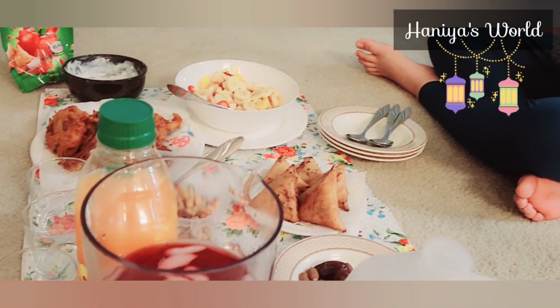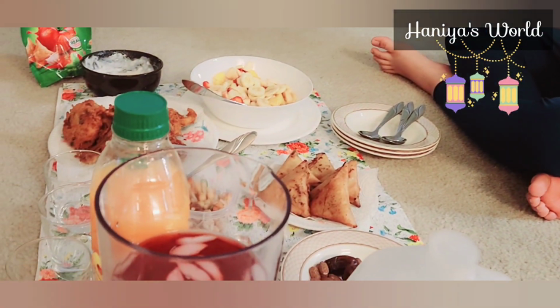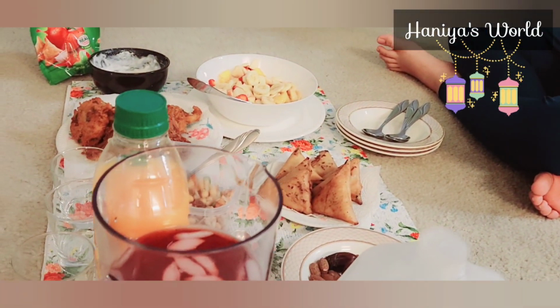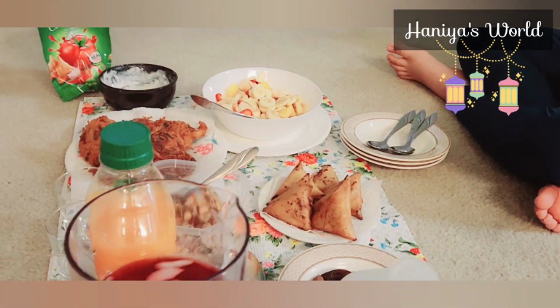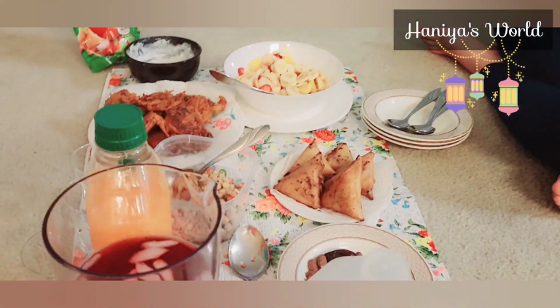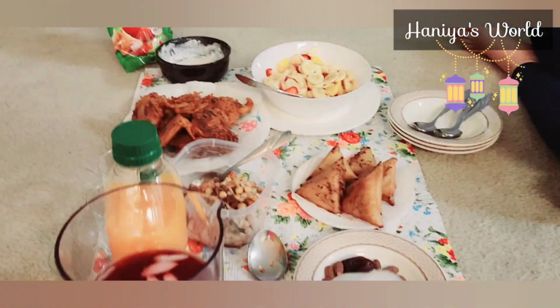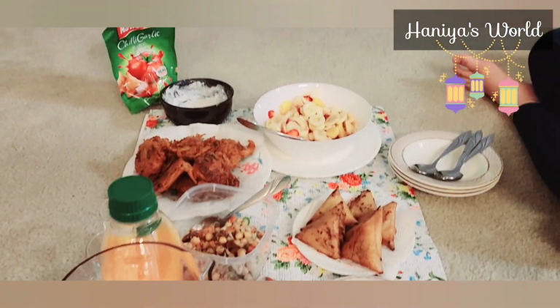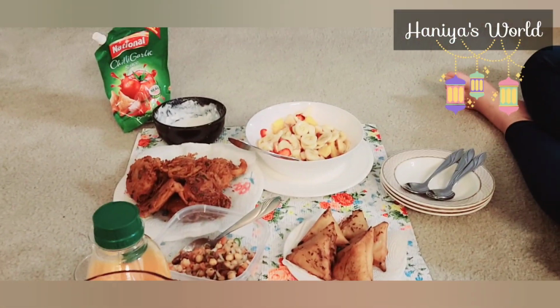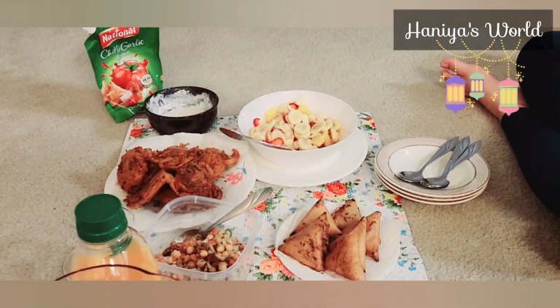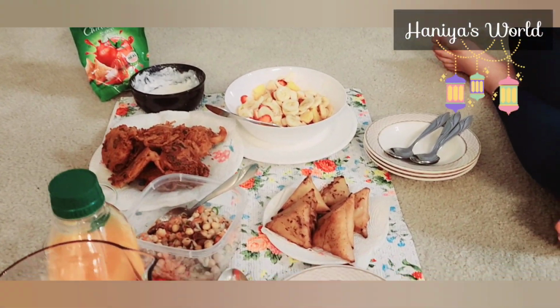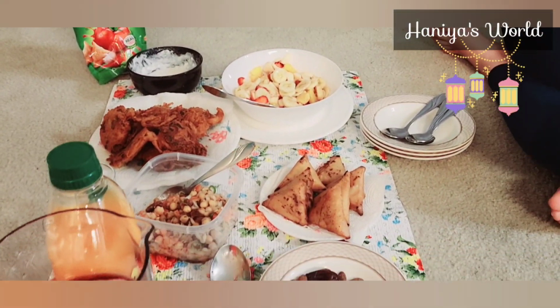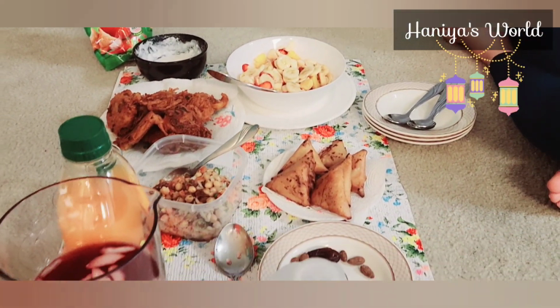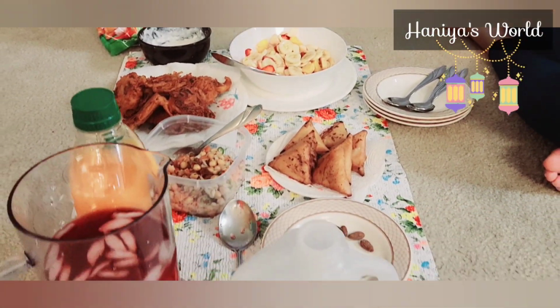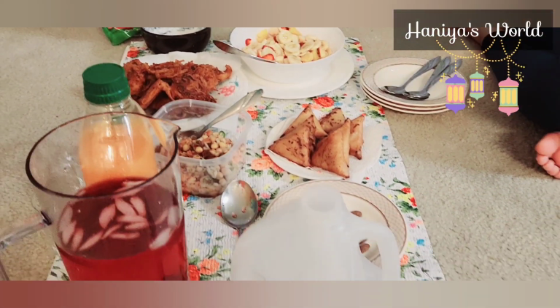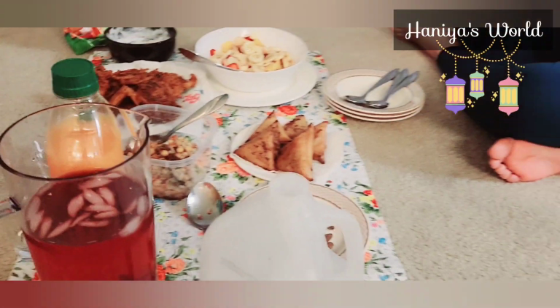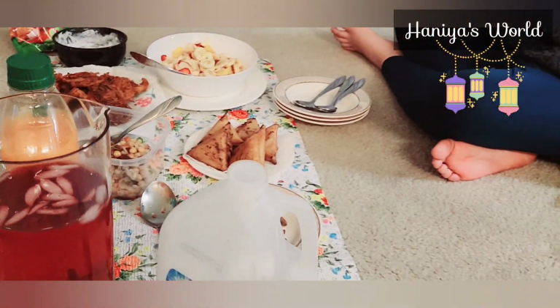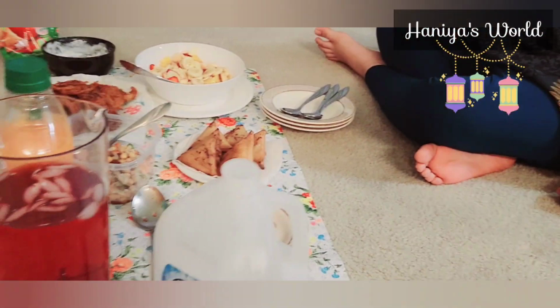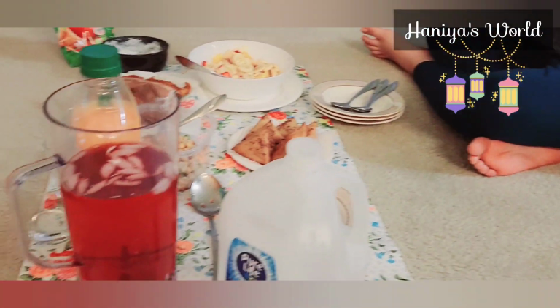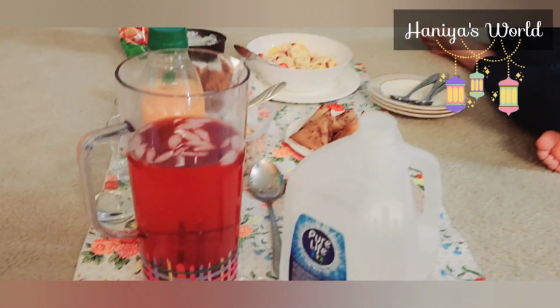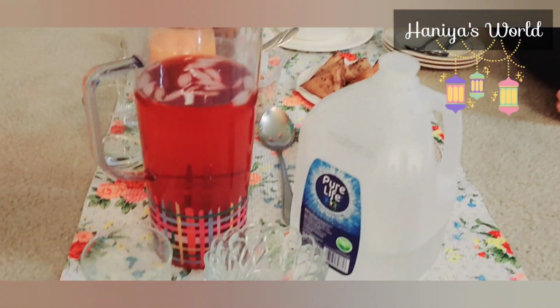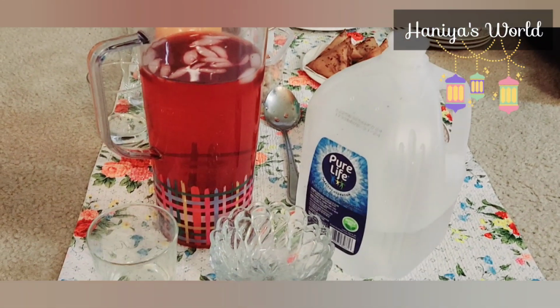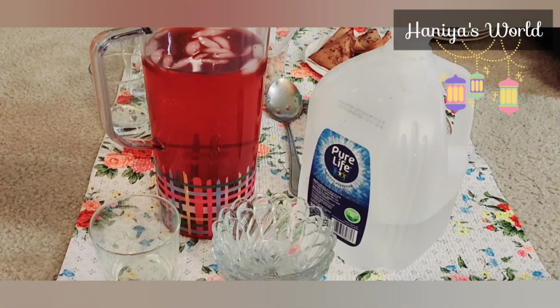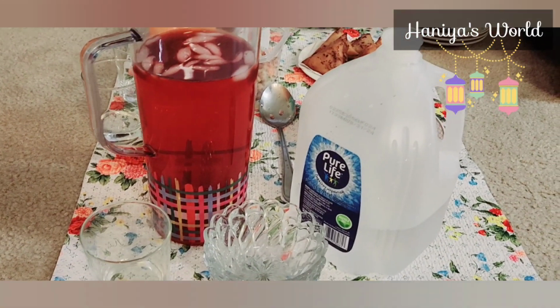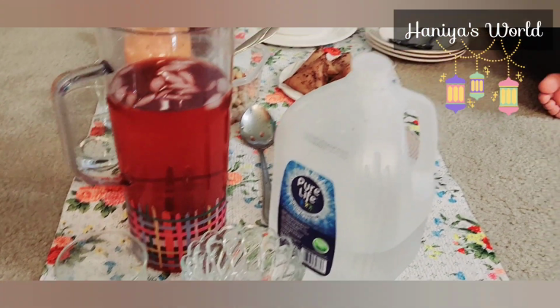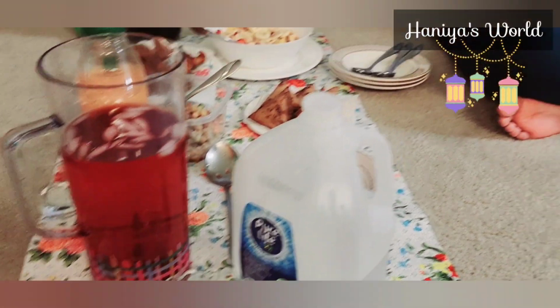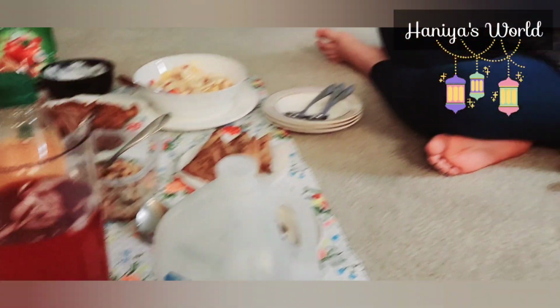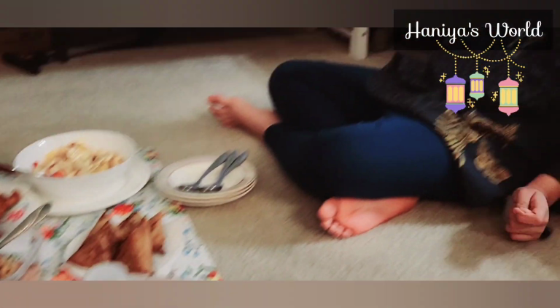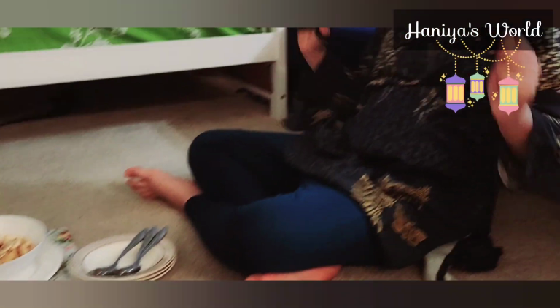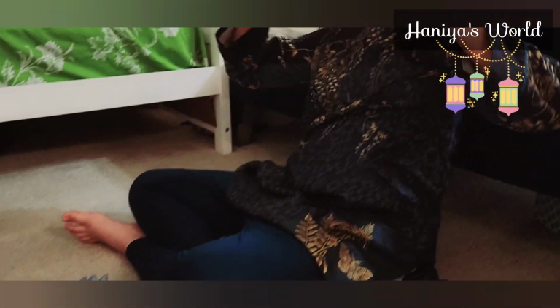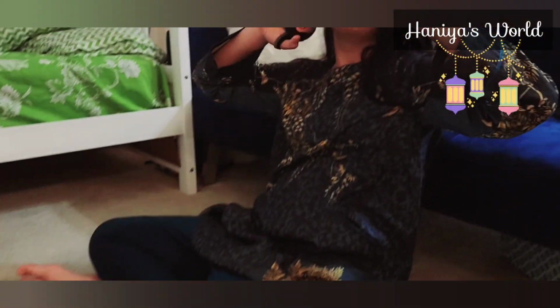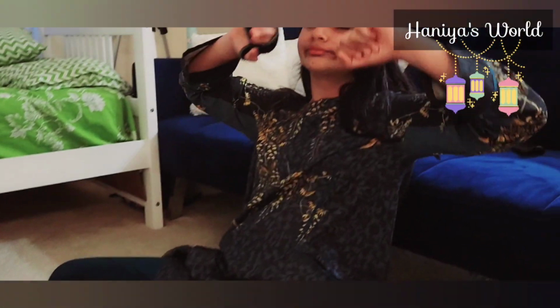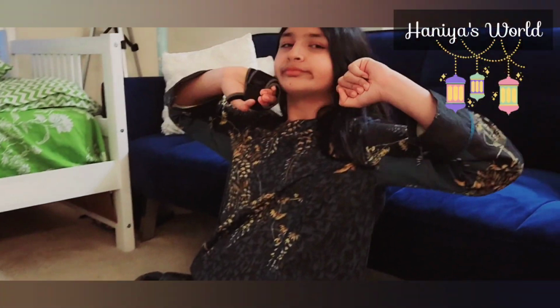I hope you like this video. If you like it, don't forget to like, subscribe, and share it. Don't forget to like it — love you! Allah Hafiz.